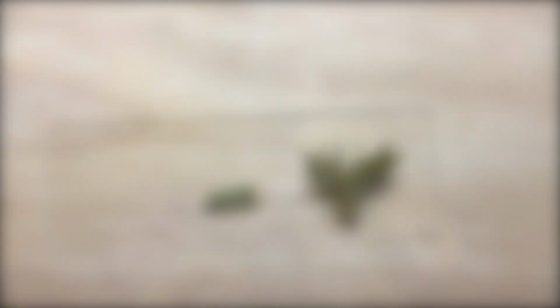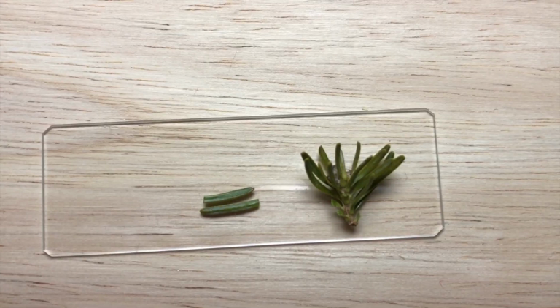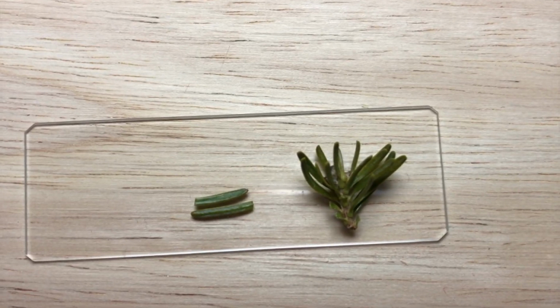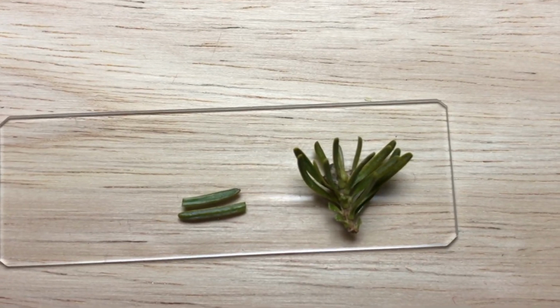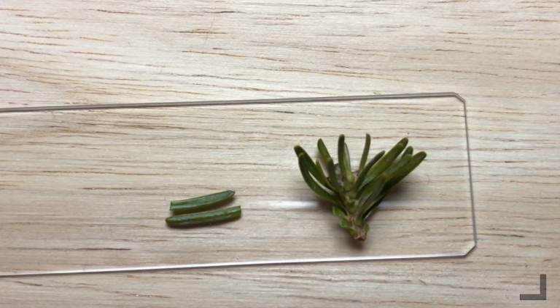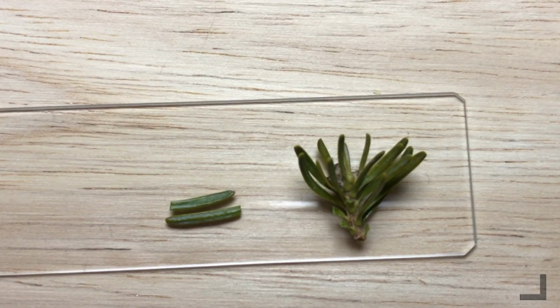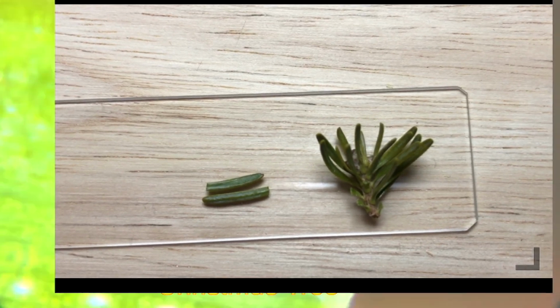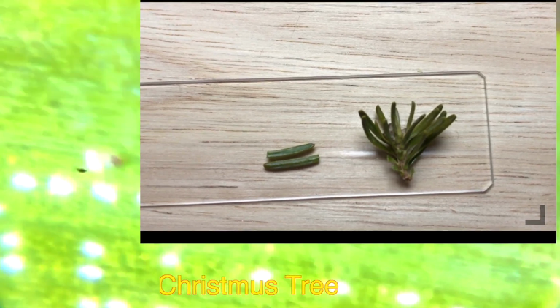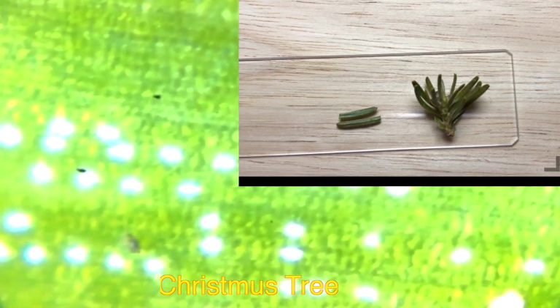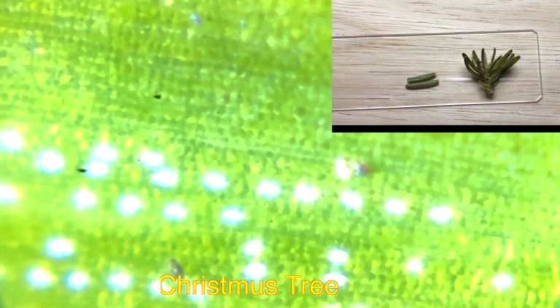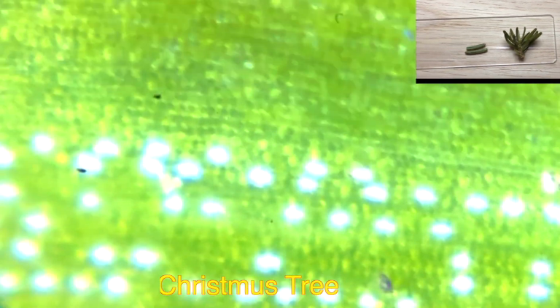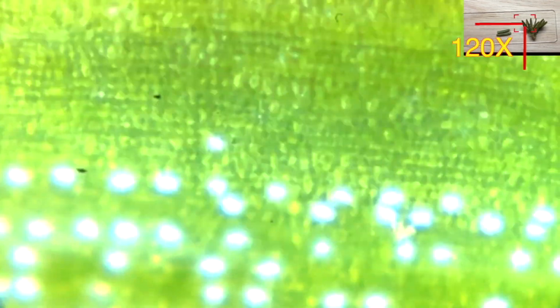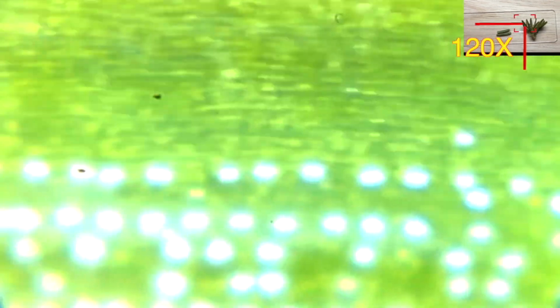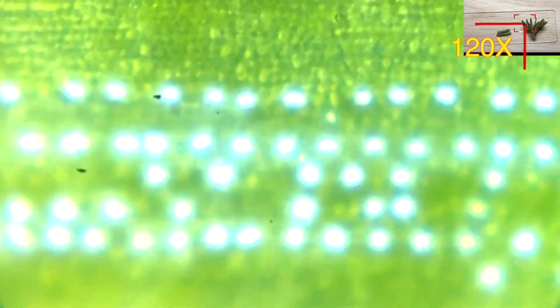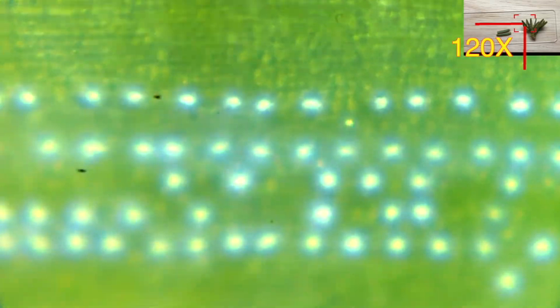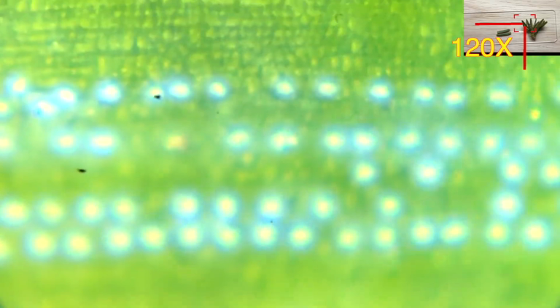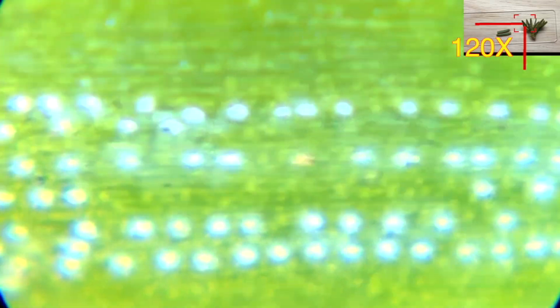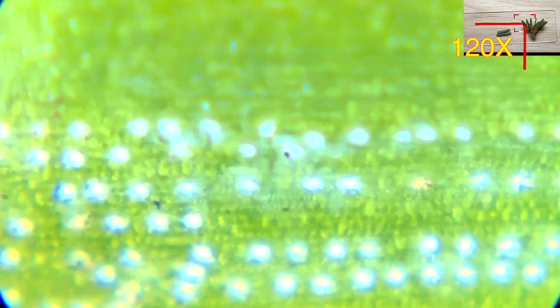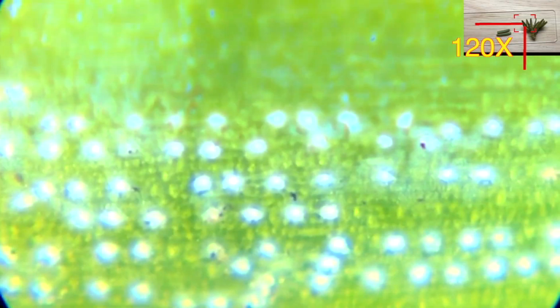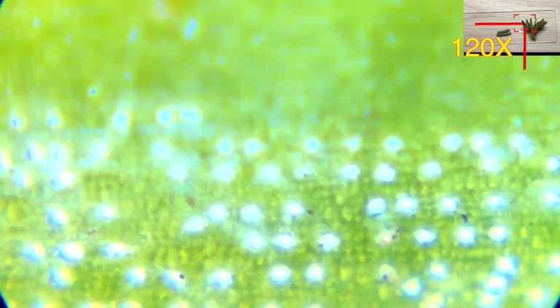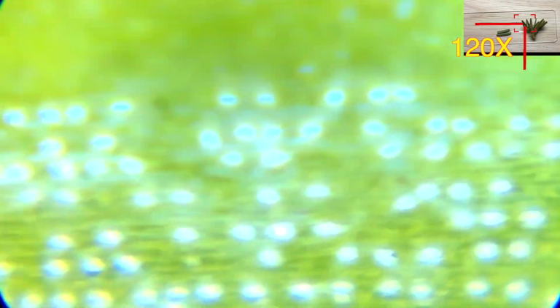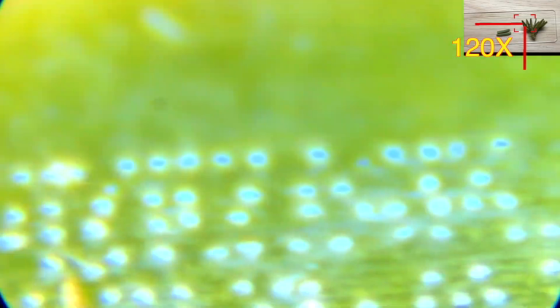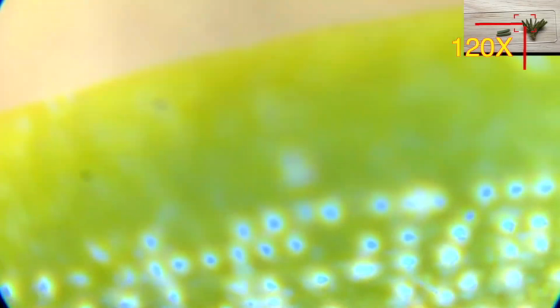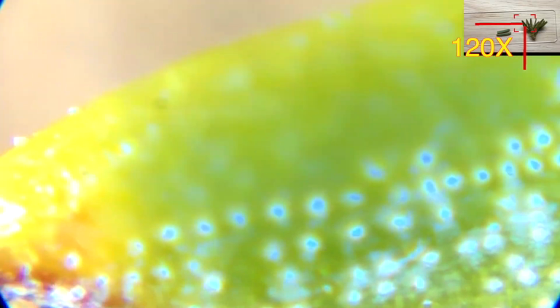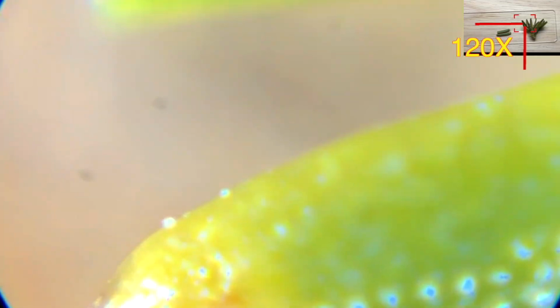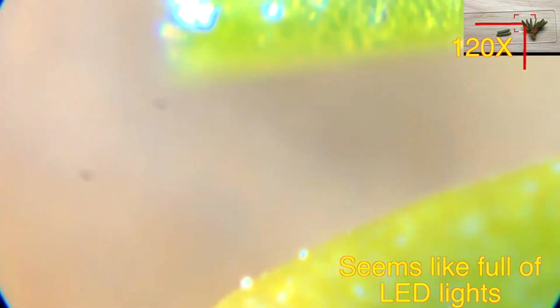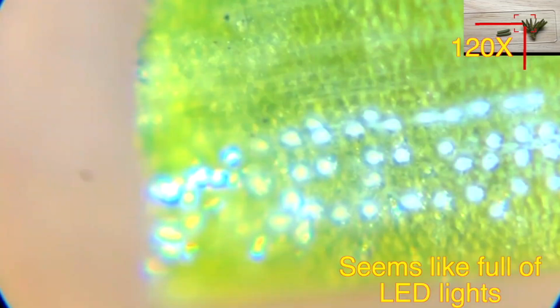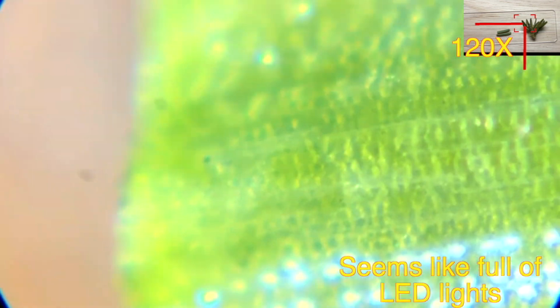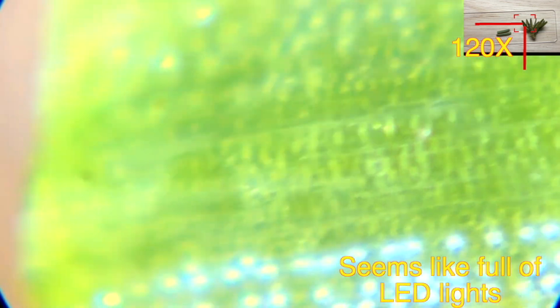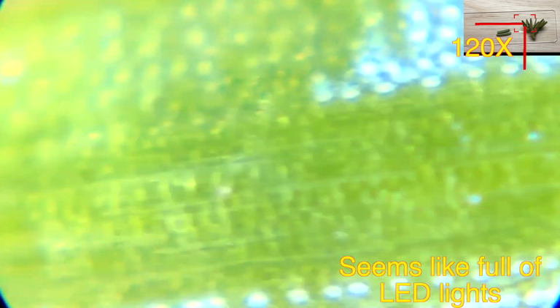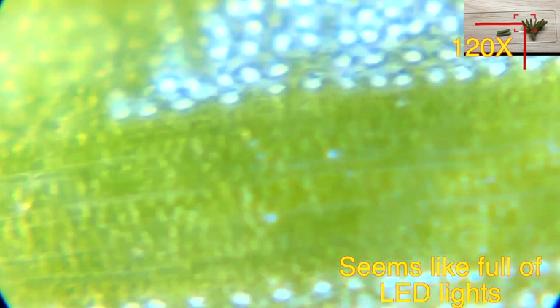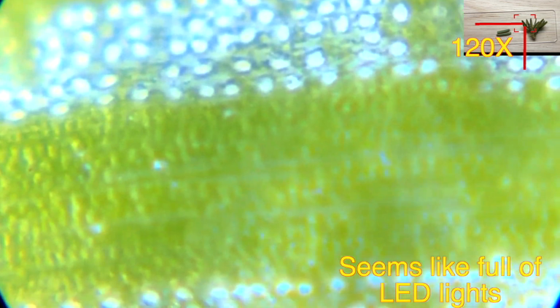Taking Christmas tree needles and looking under the microscope — you can see some pretty interesting LED-like structures. I don't know exactly what they are, but it's cool.